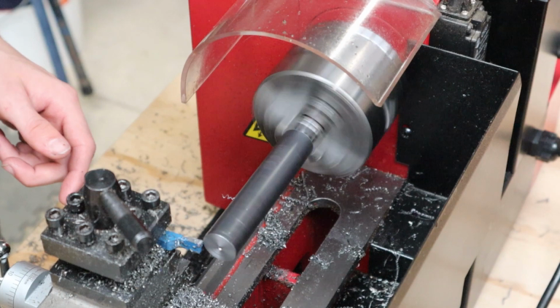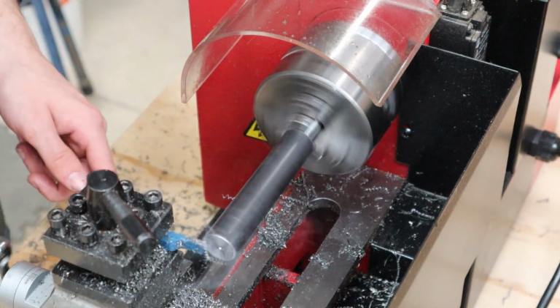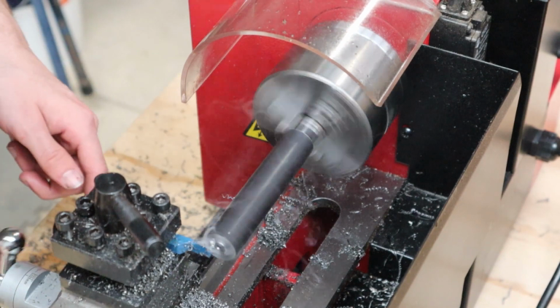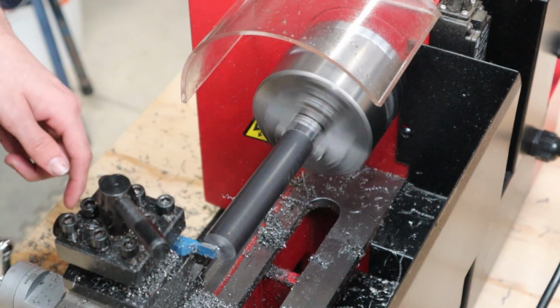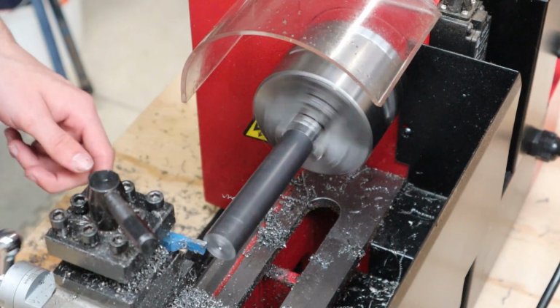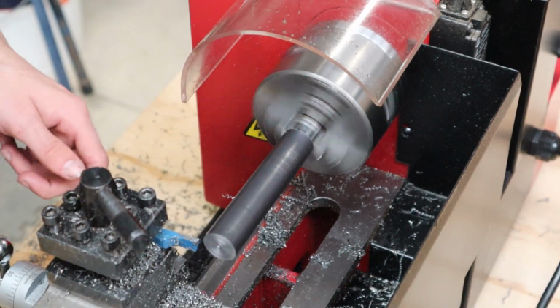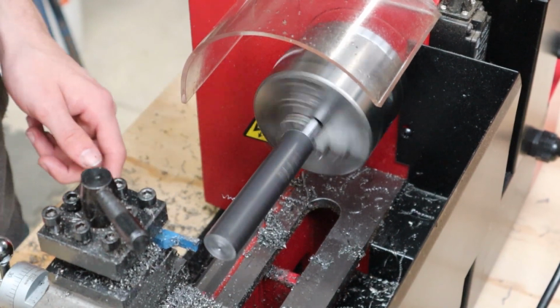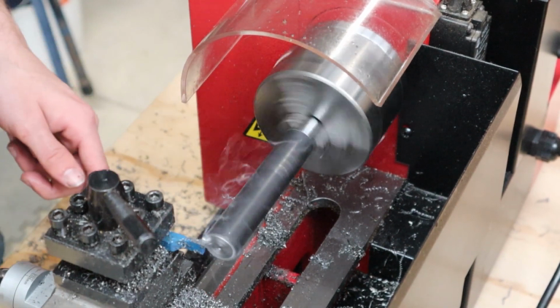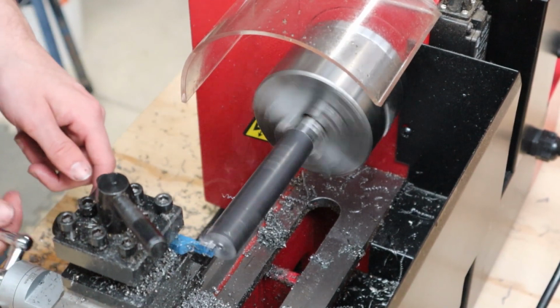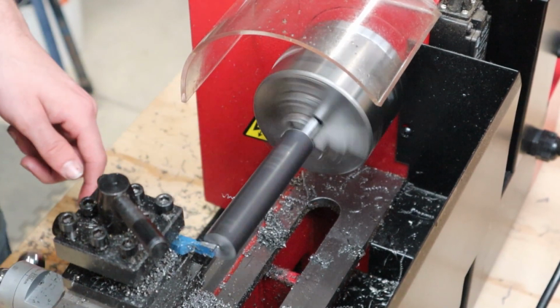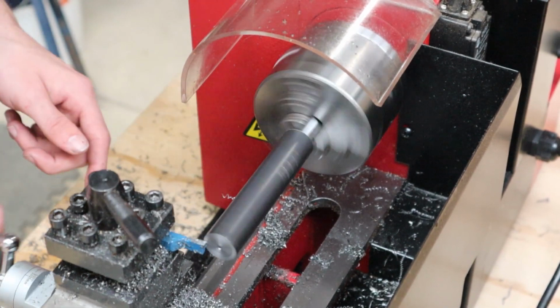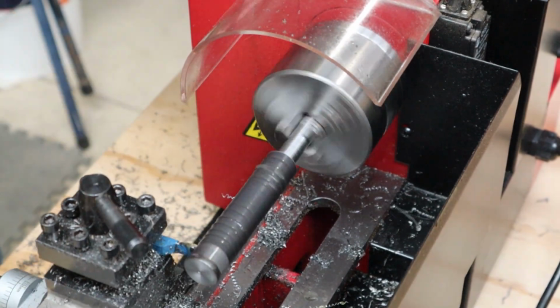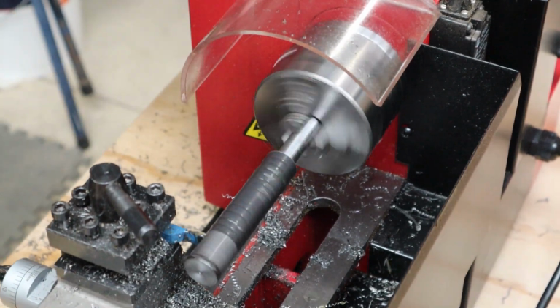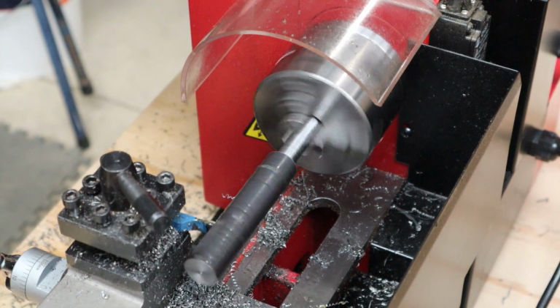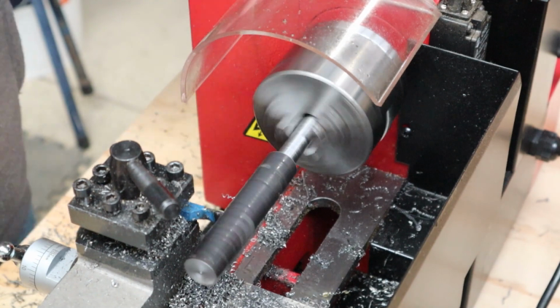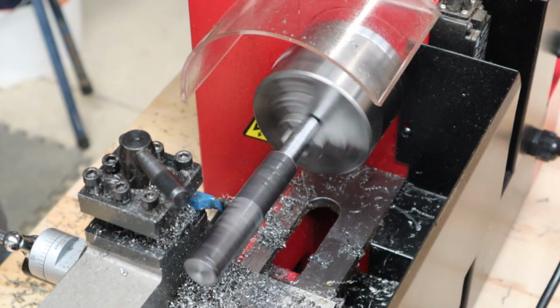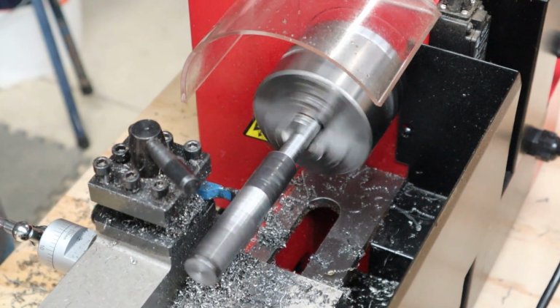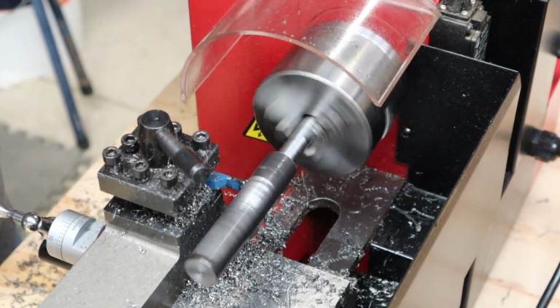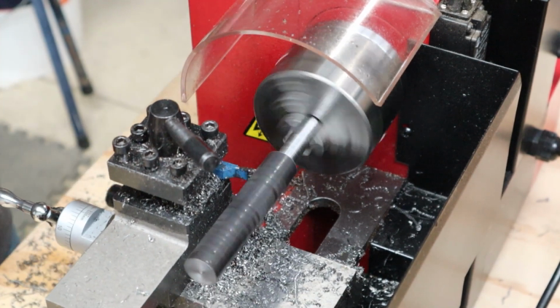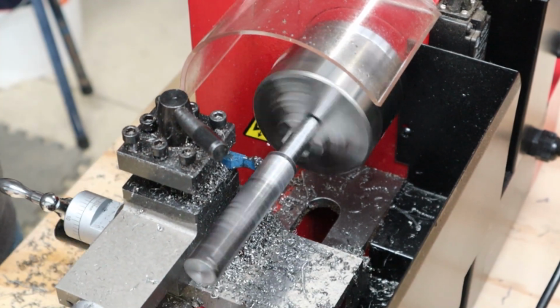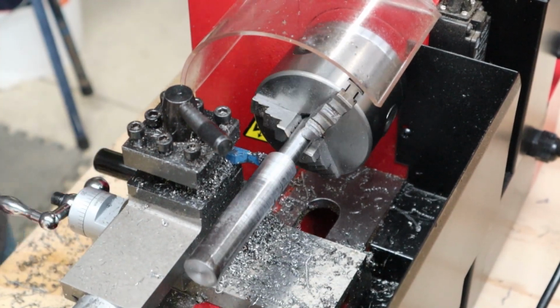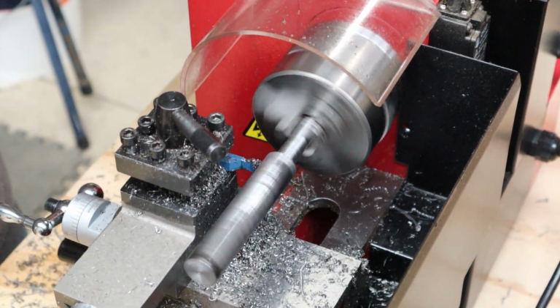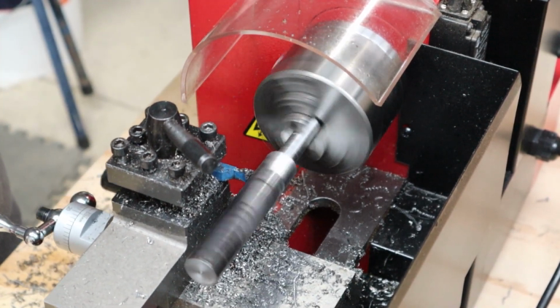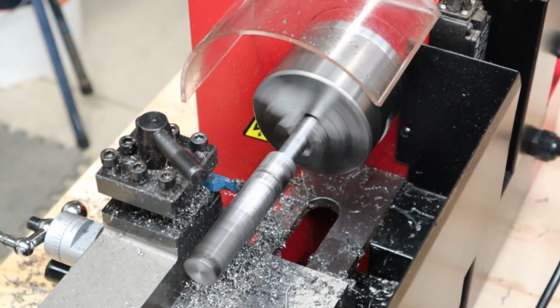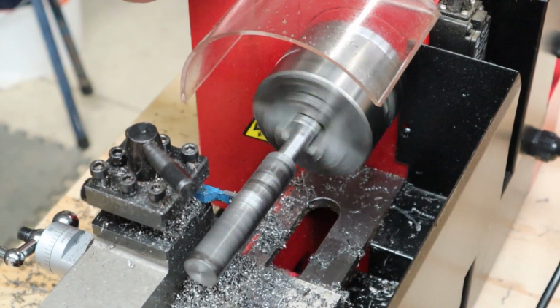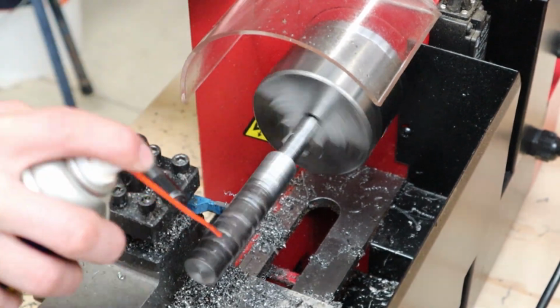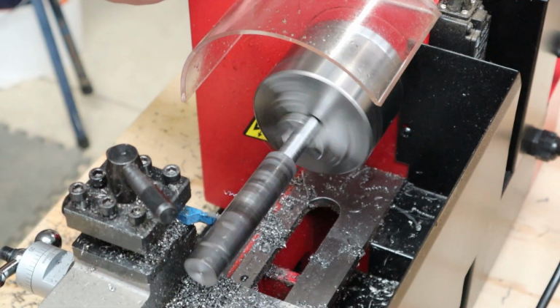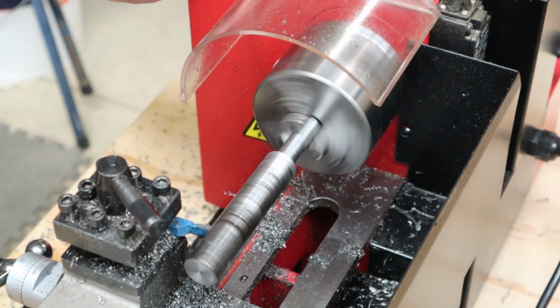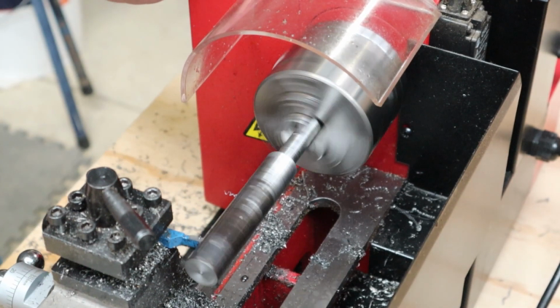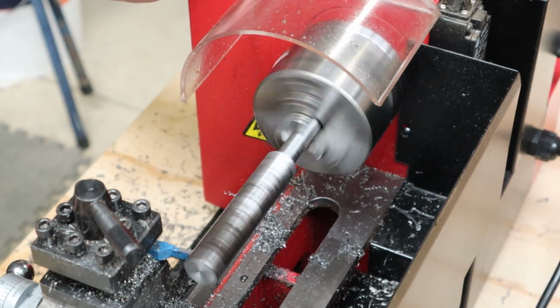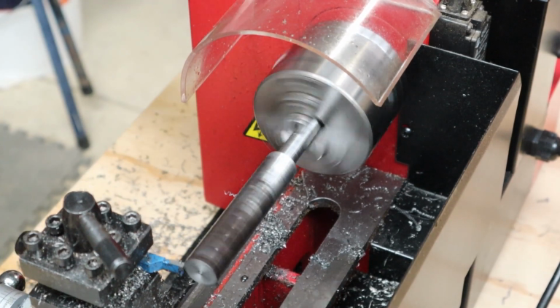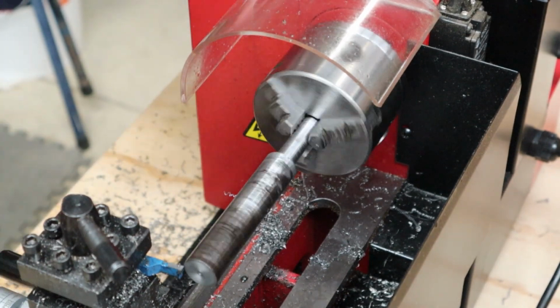I then put the handle back in the lathe the other way around to face off the other end and get rid of the hole I messed up. After that I skimmed the handle along its whole length to clean it up. At this point you'd normally add a knurl effect, but I don't have a knurling tool so I'll just leave mine smooth.